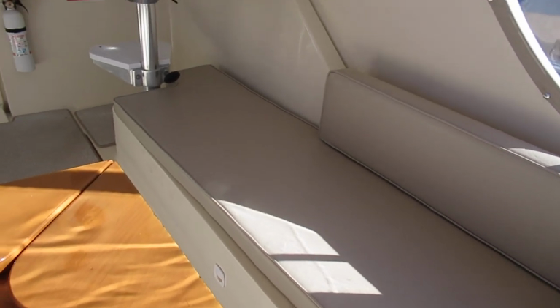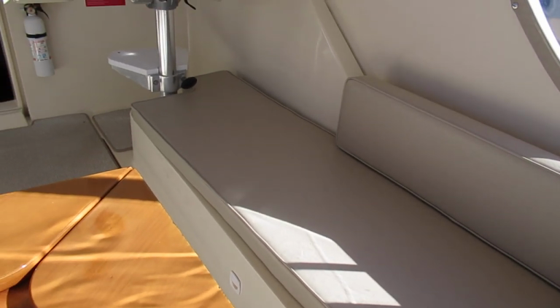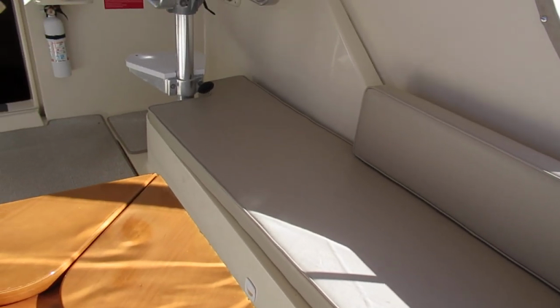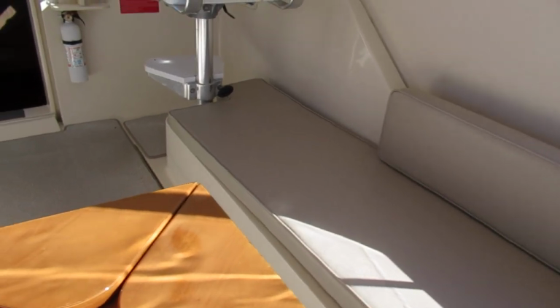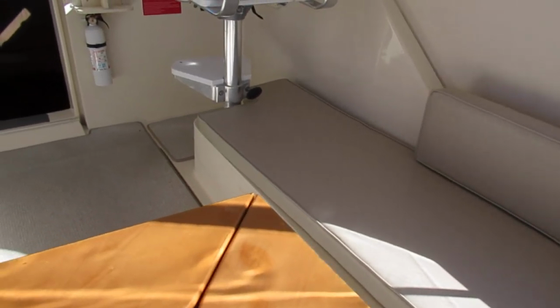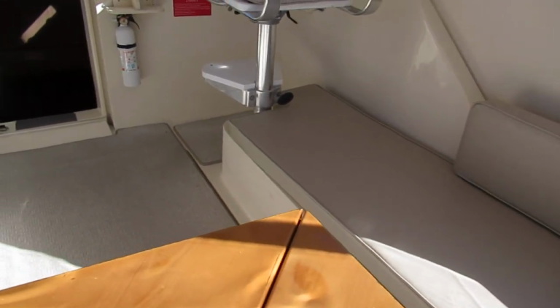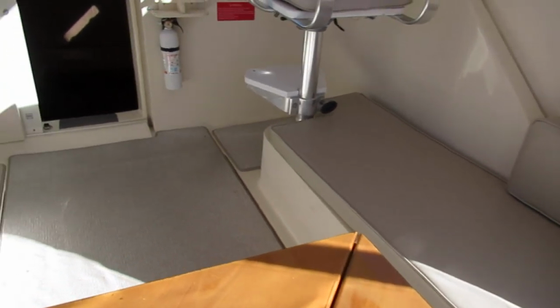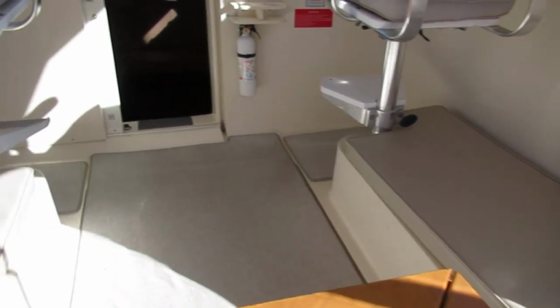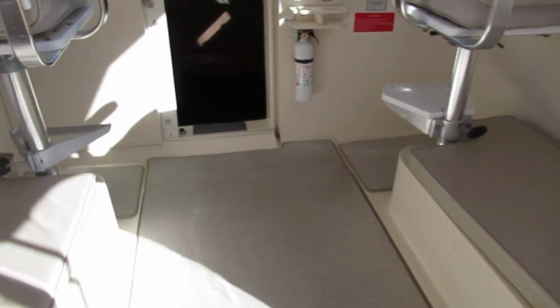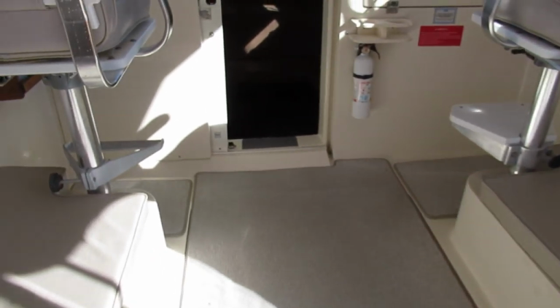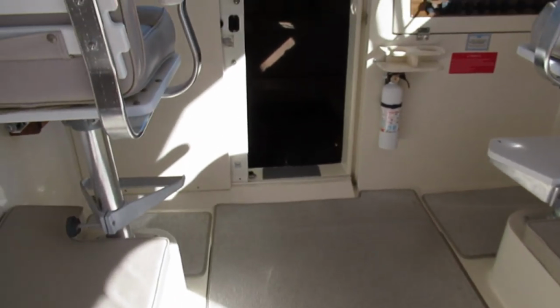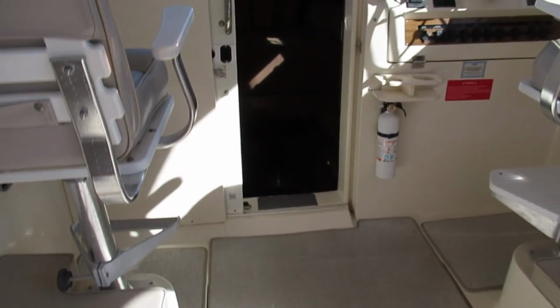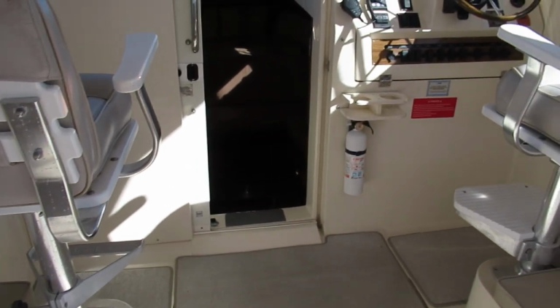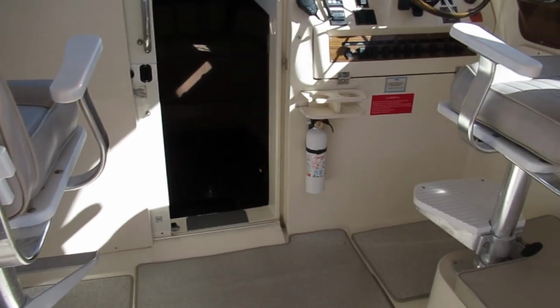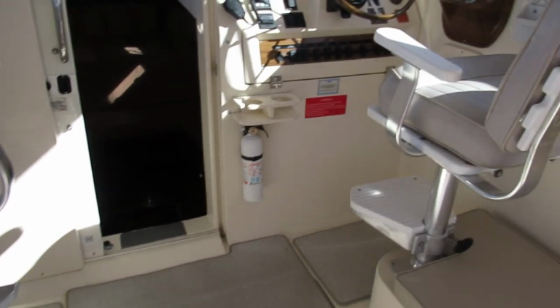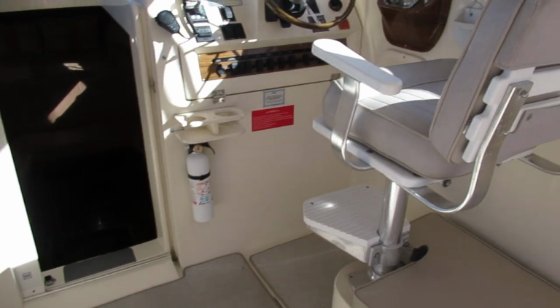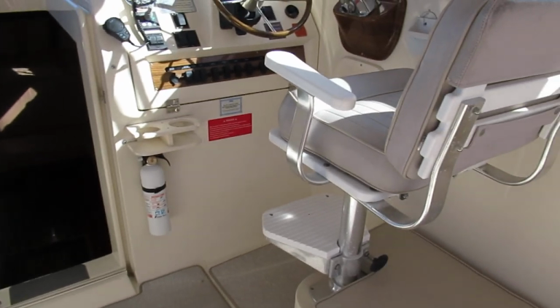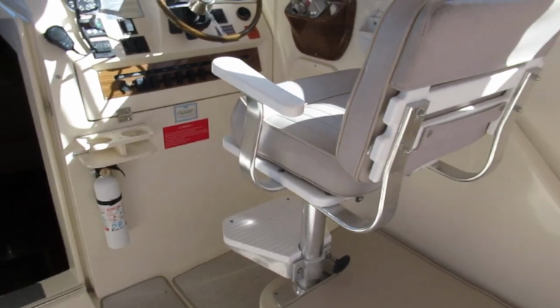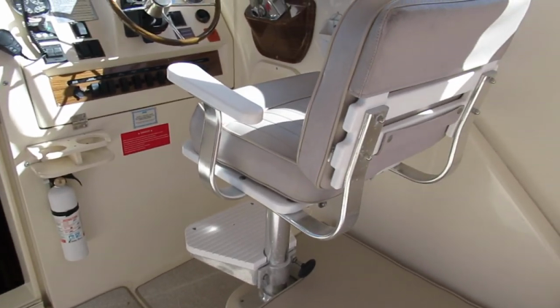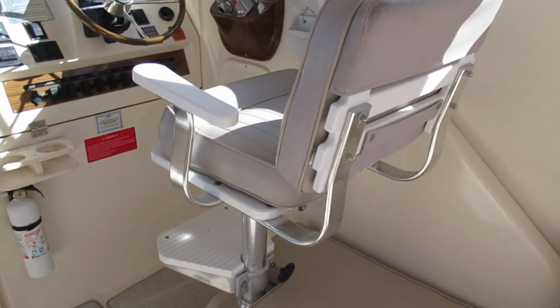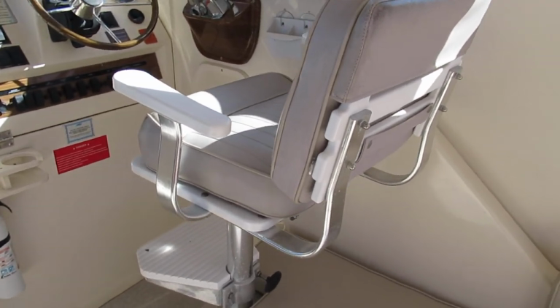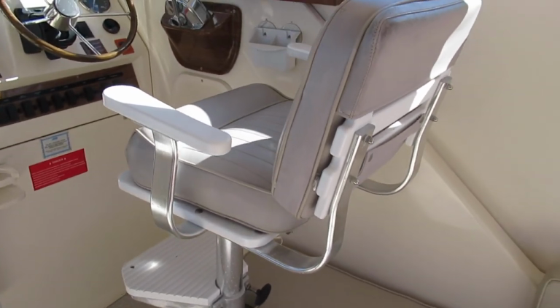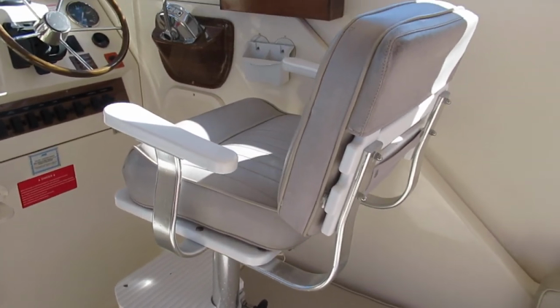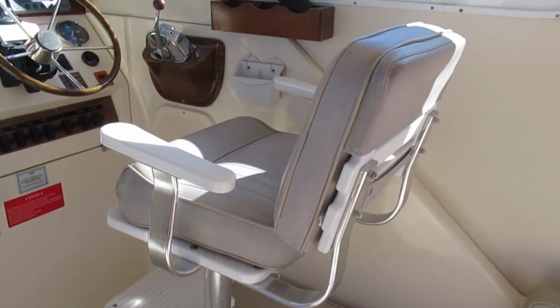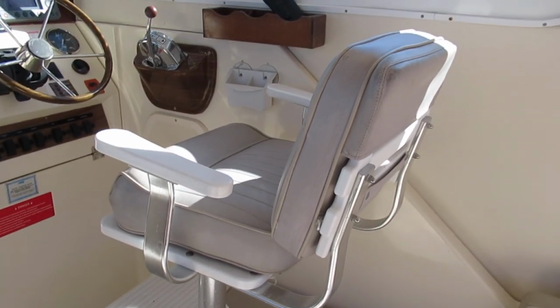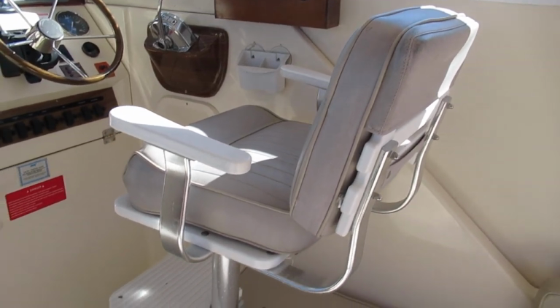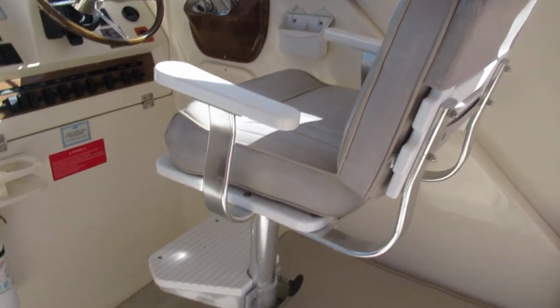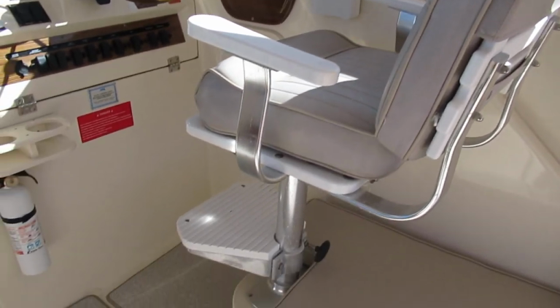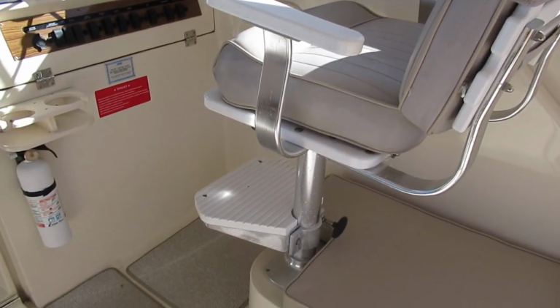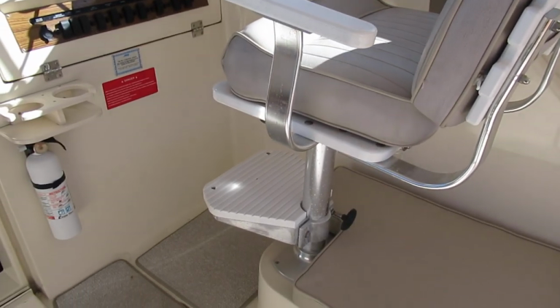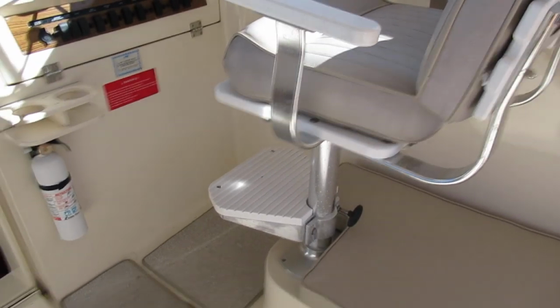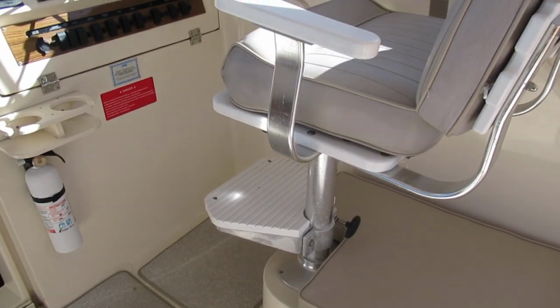We have like-new seats, and as we move forward you can see we've got a swiveling helm seat with footrest.